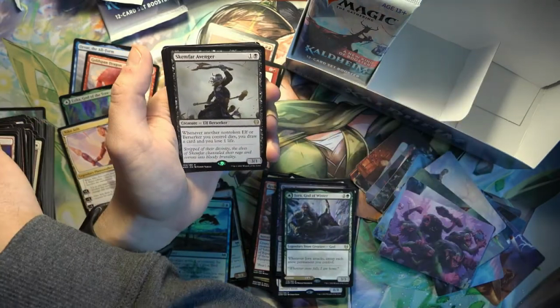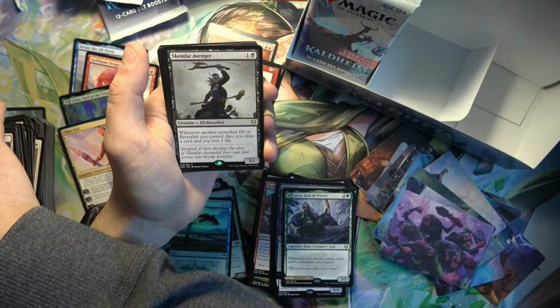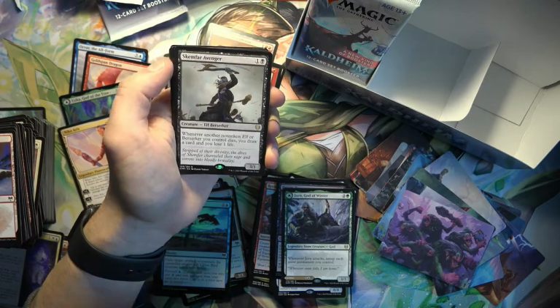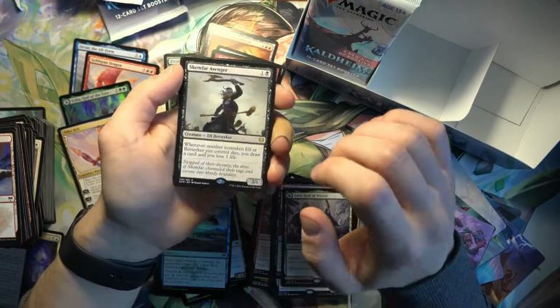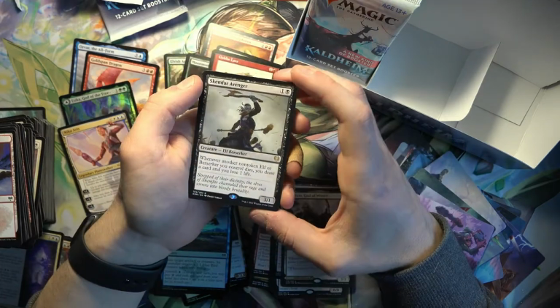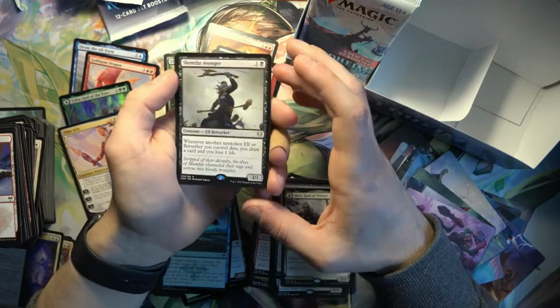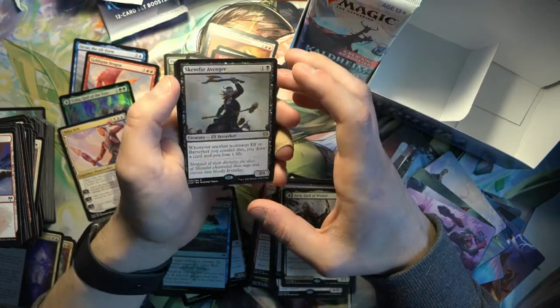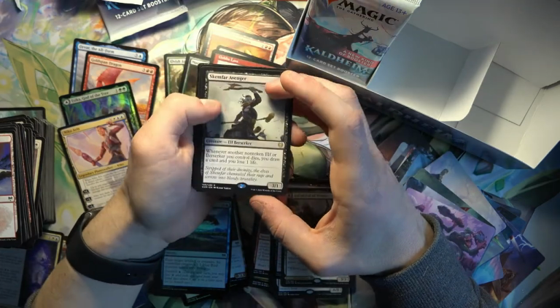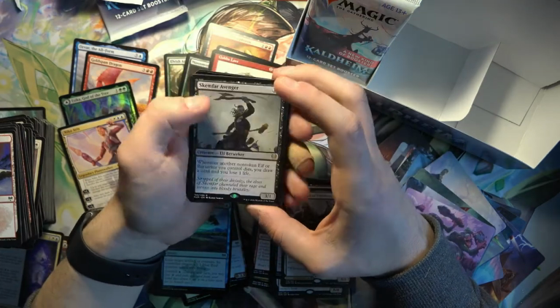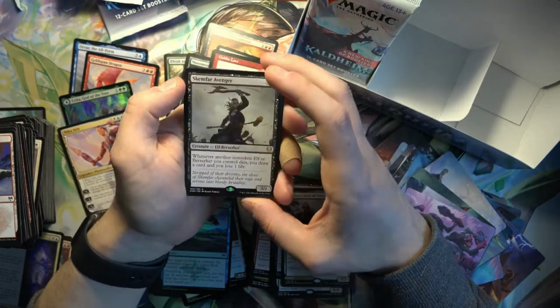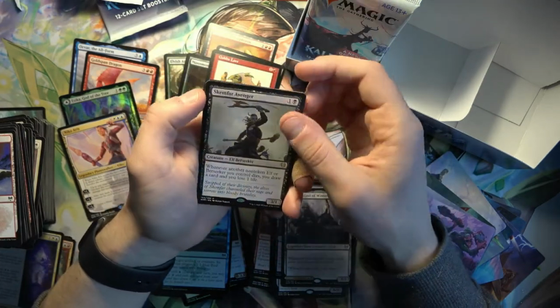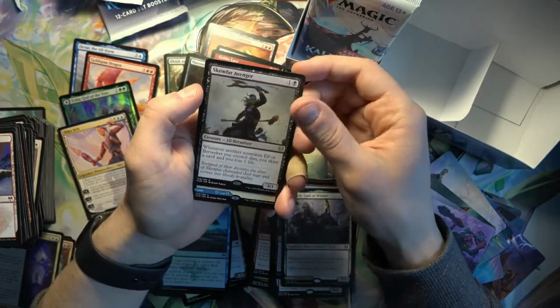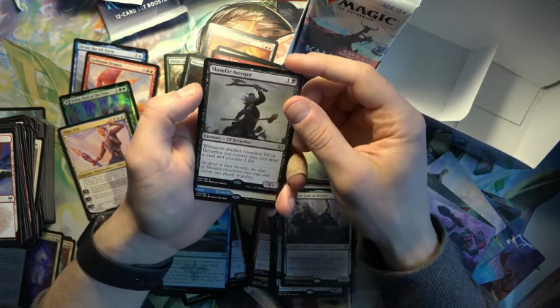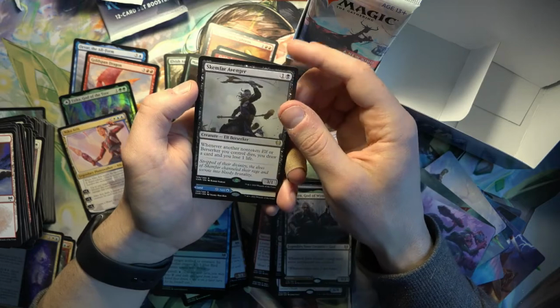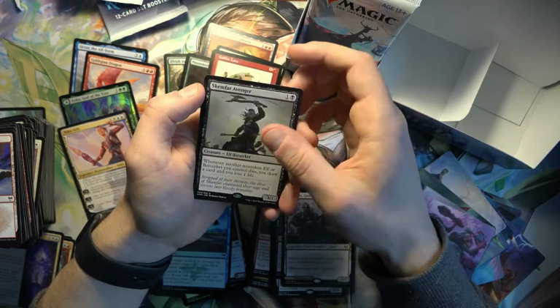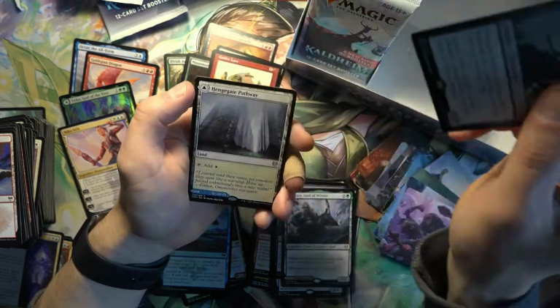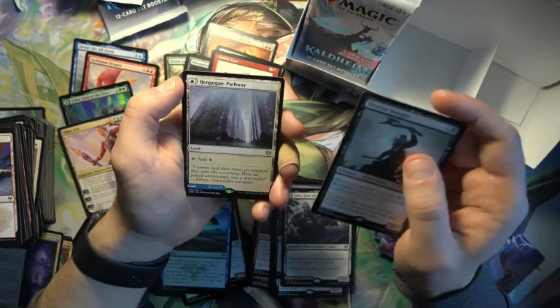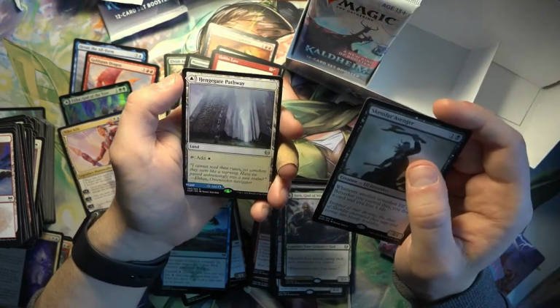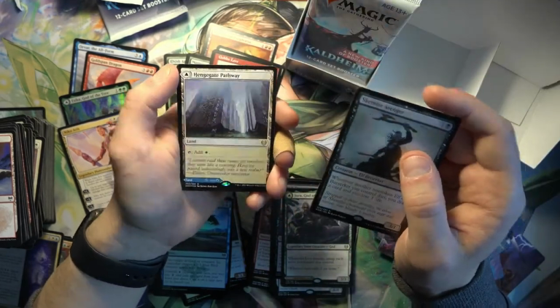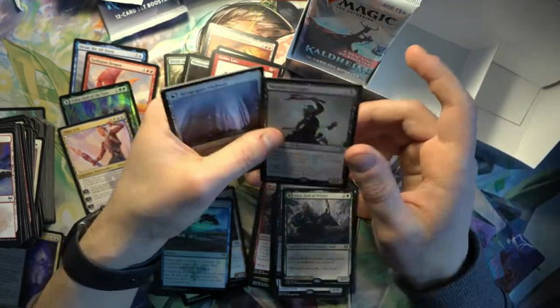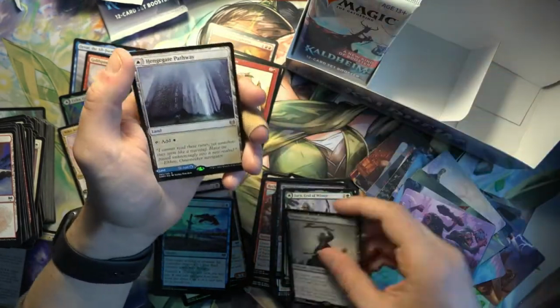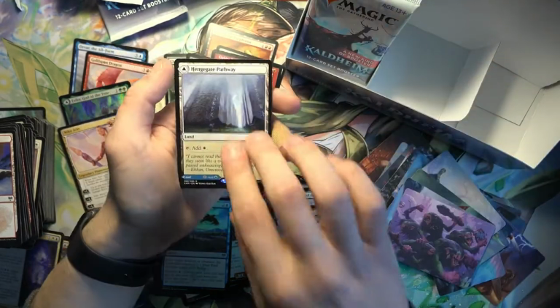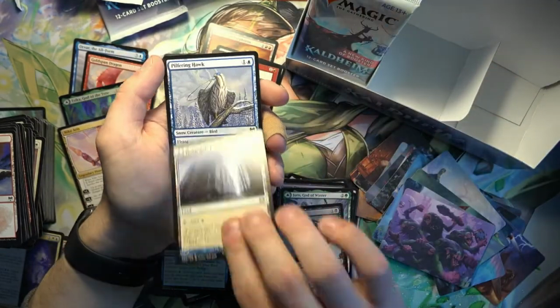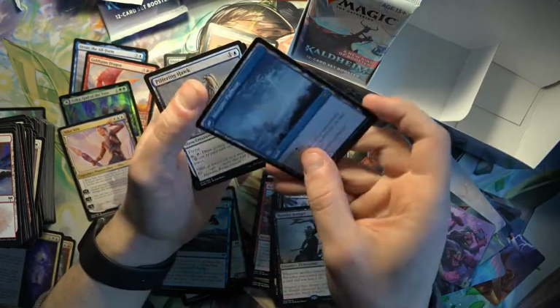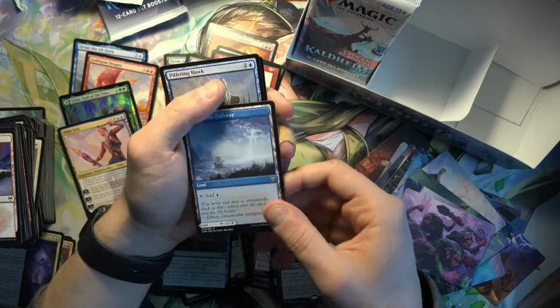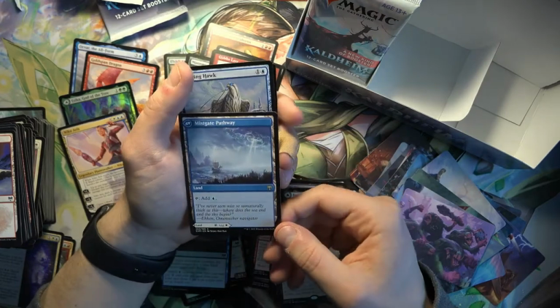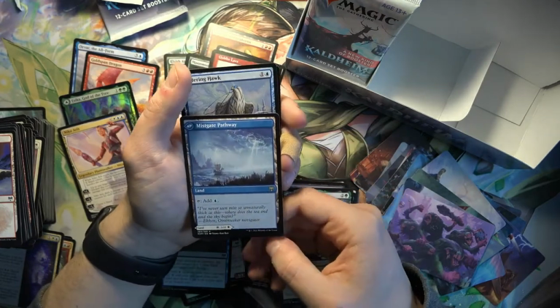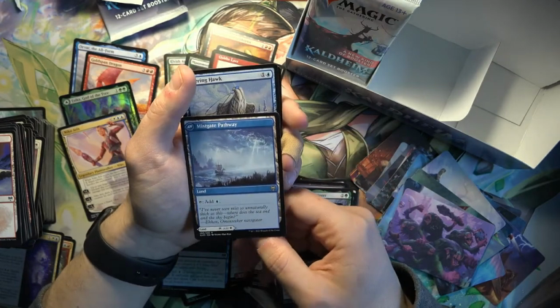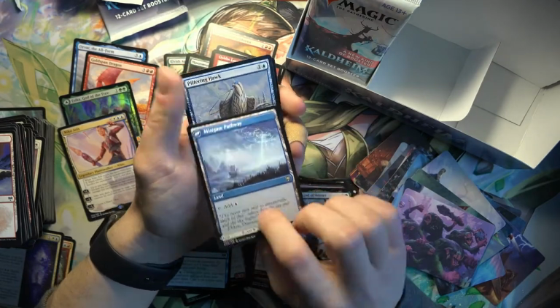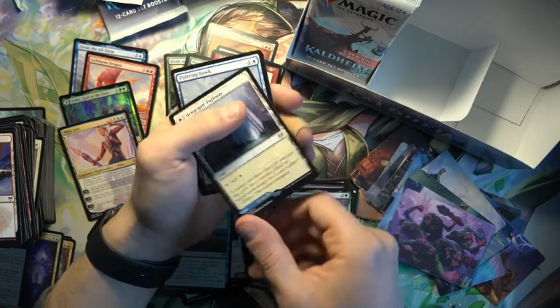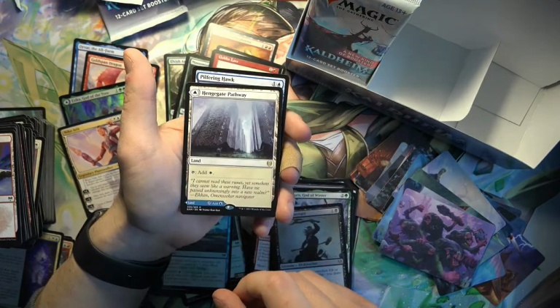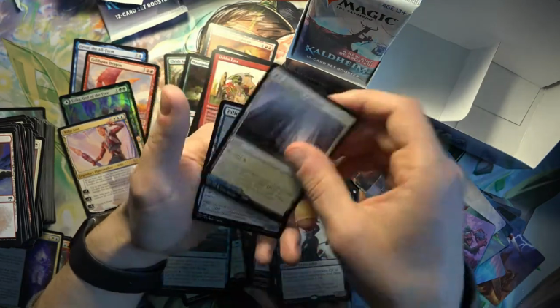Skemphar Avenger - kind of similar to something like Midnight Reaper, with it drawing cards for creatures dying. And the Azorius Pathway - nice, first Pathway. Pretty good pull.